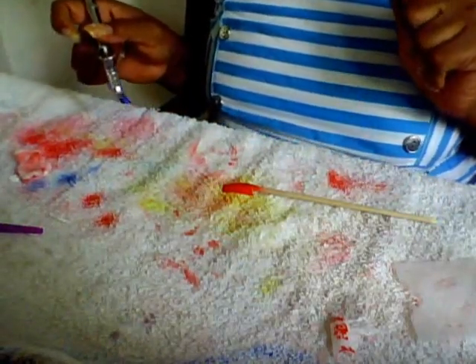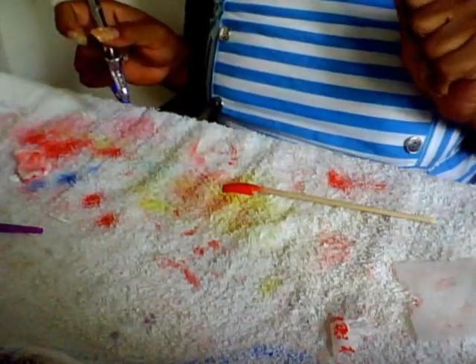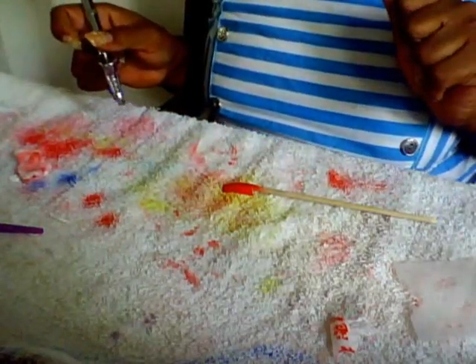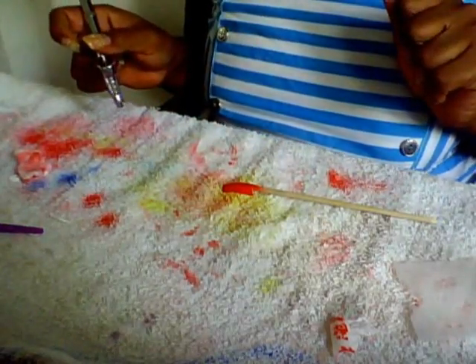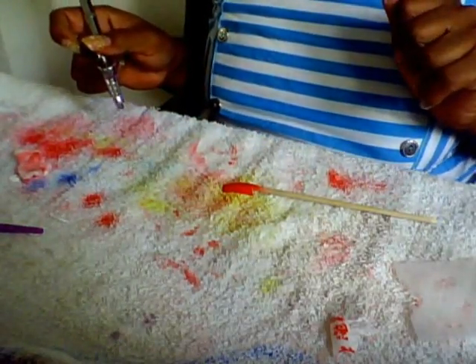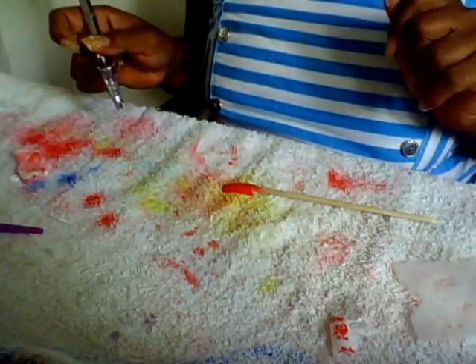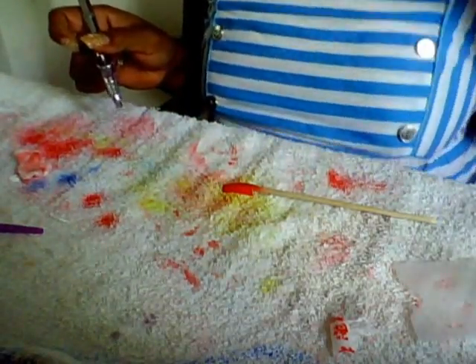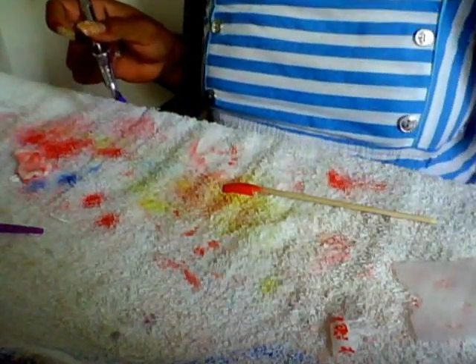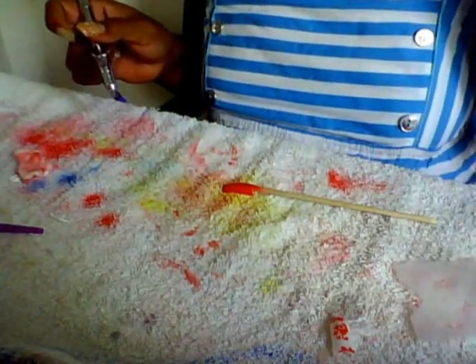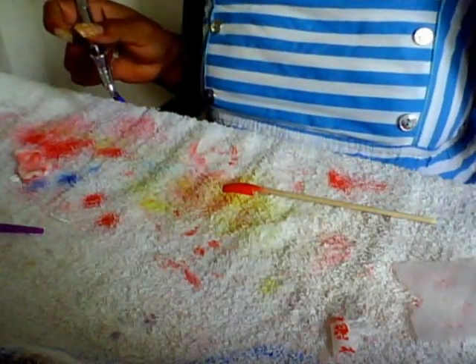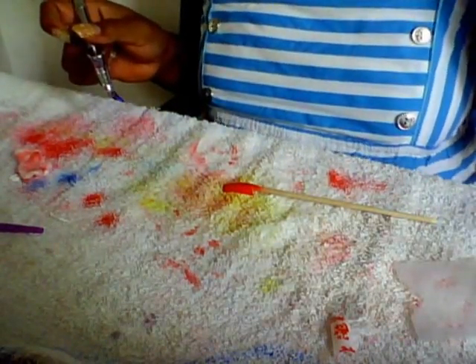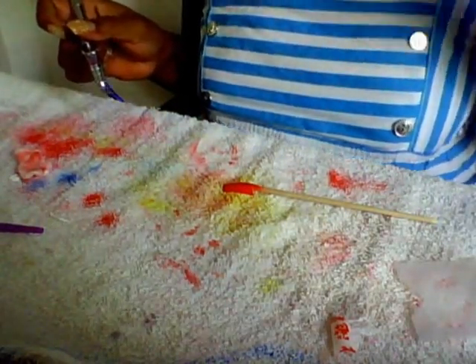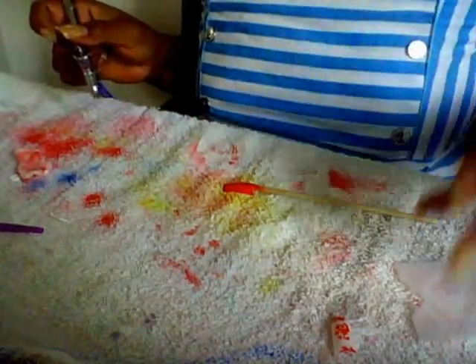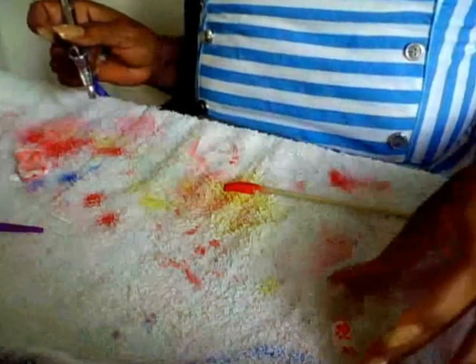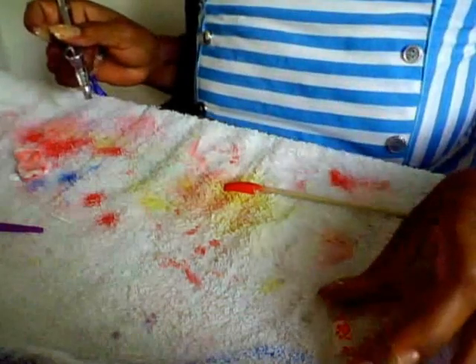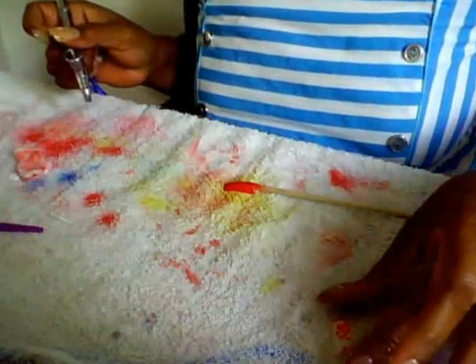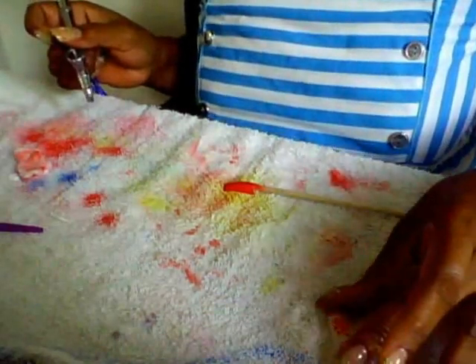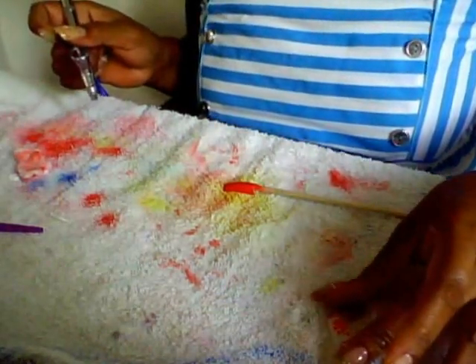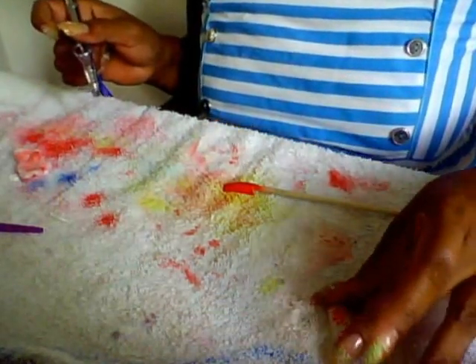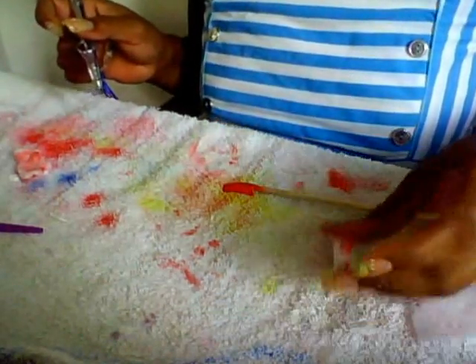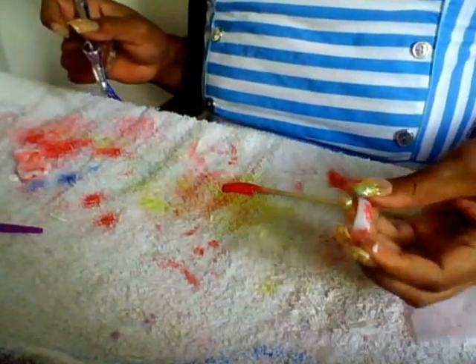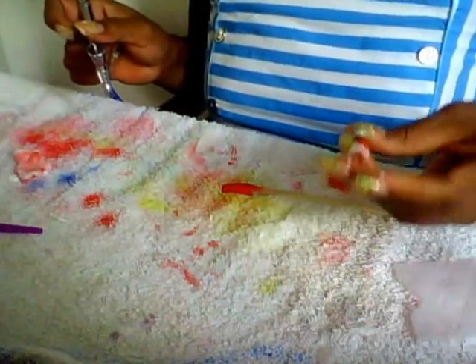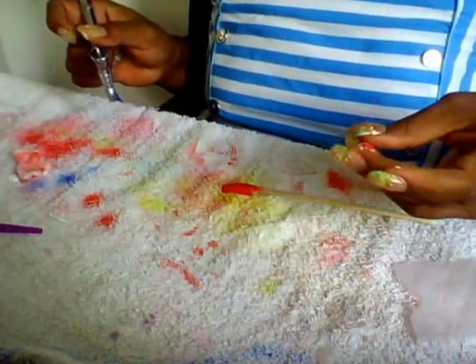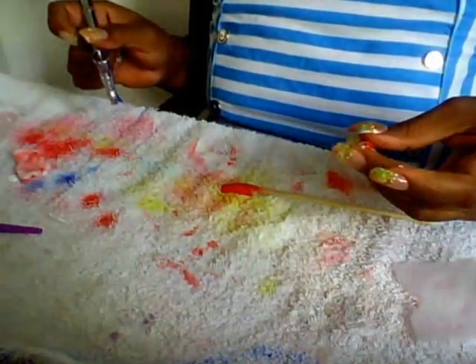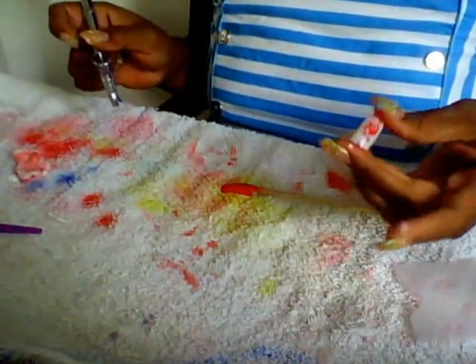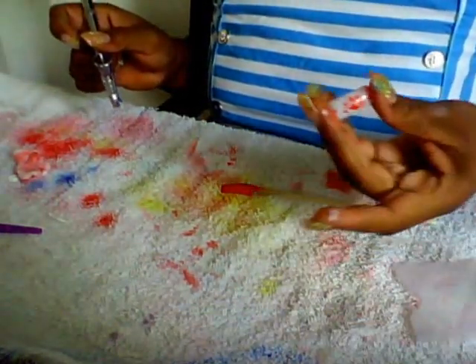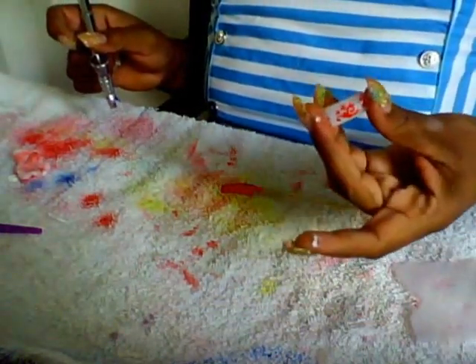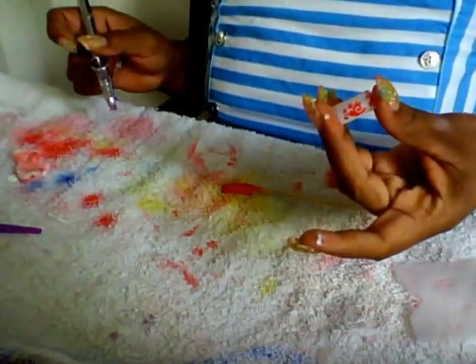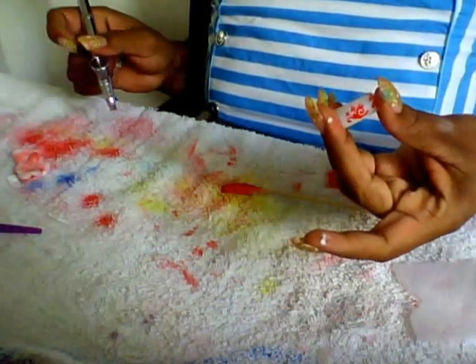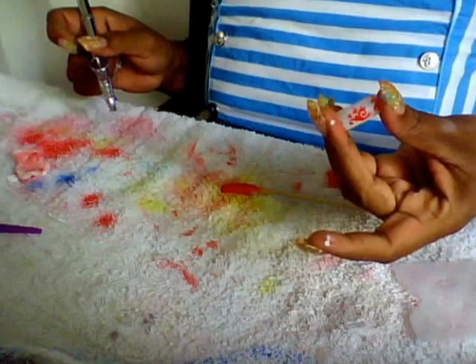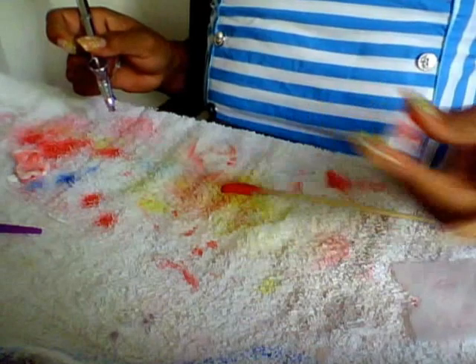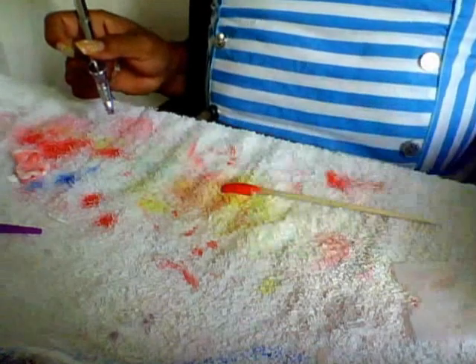Okay guys, so I'm just practicing my airbrush. This is like the third time I've been doing a video because I don't like how it's coming out. But I think I'm getting the hang of it.